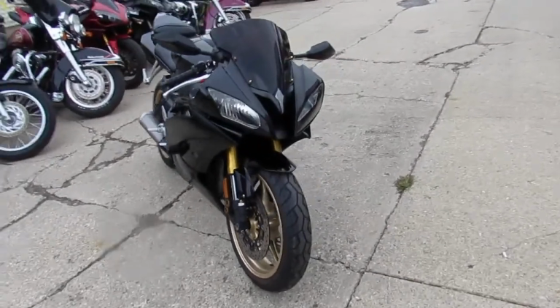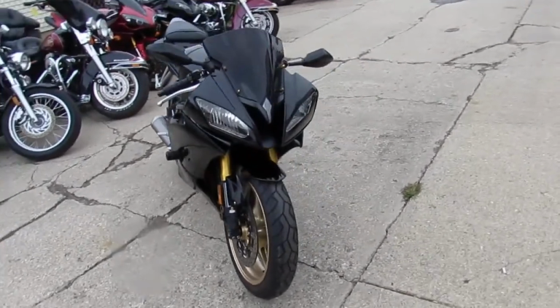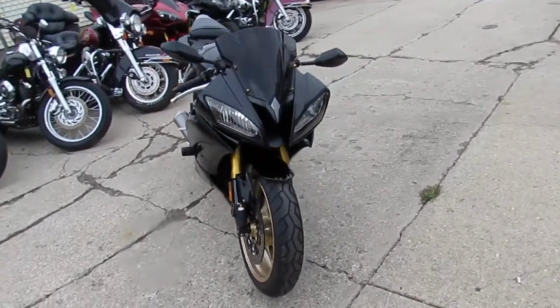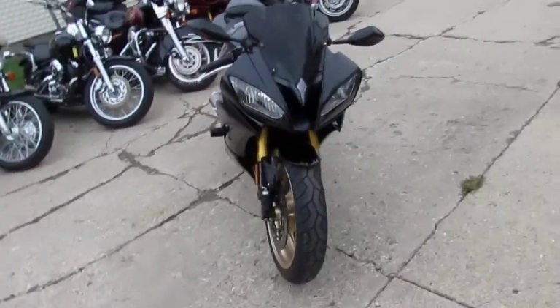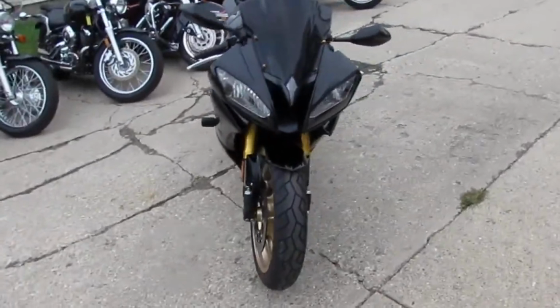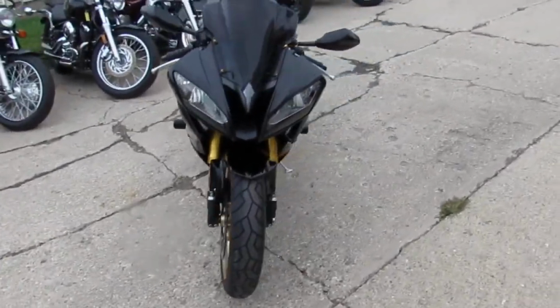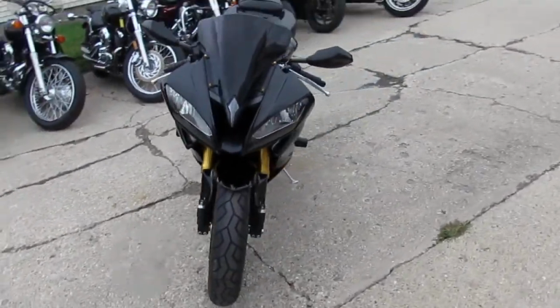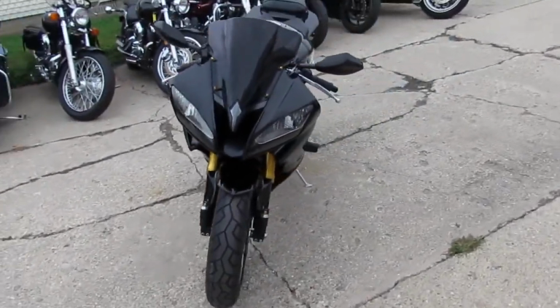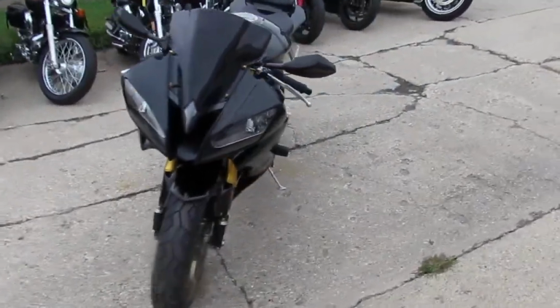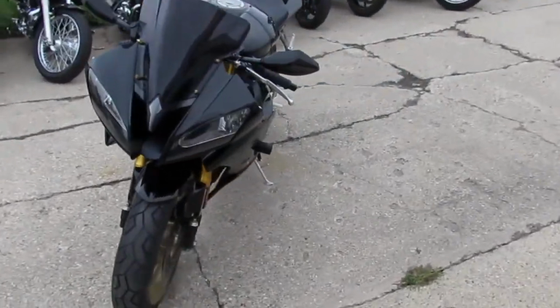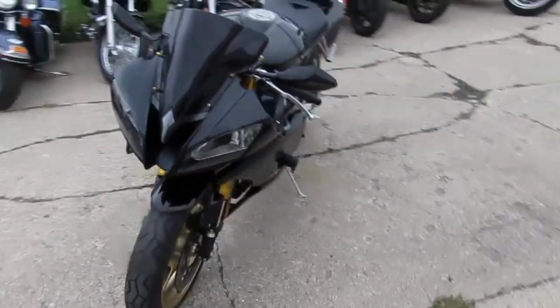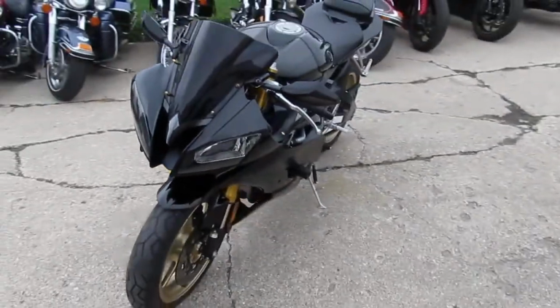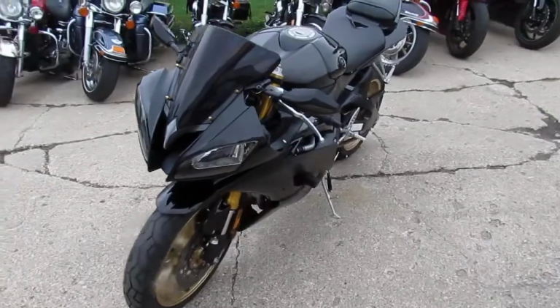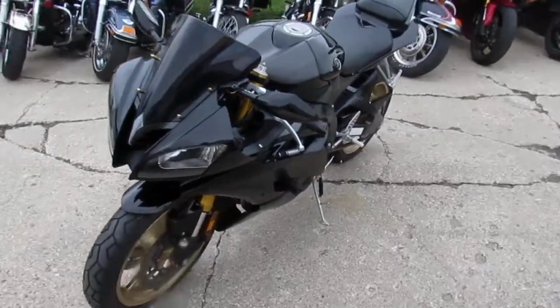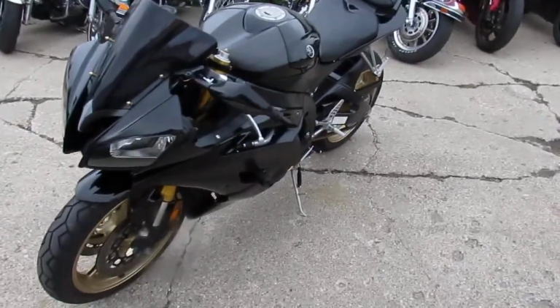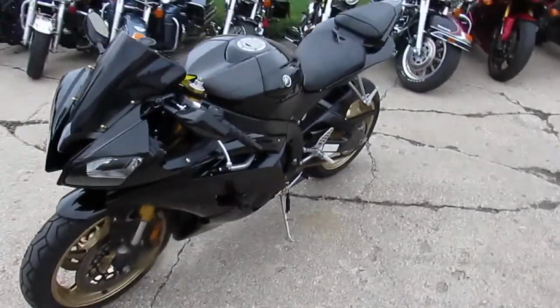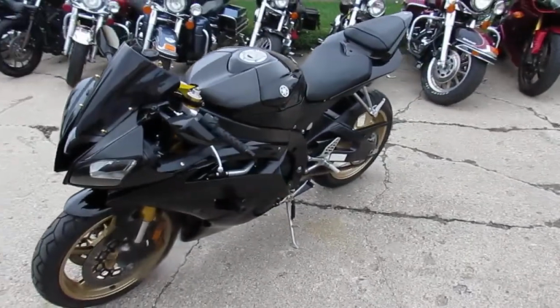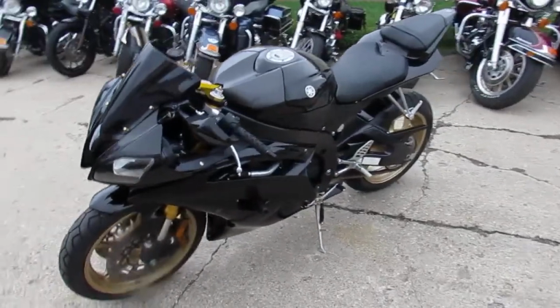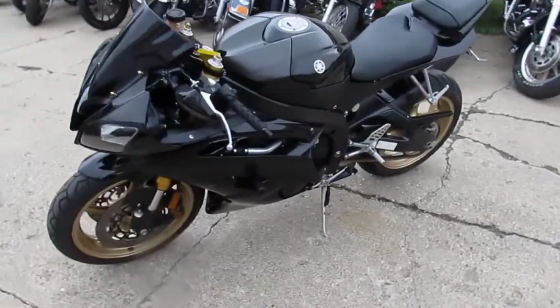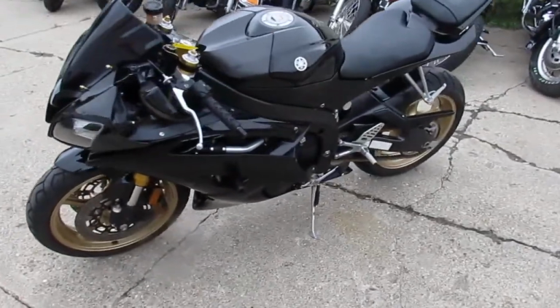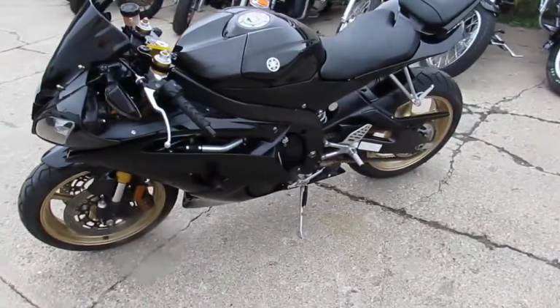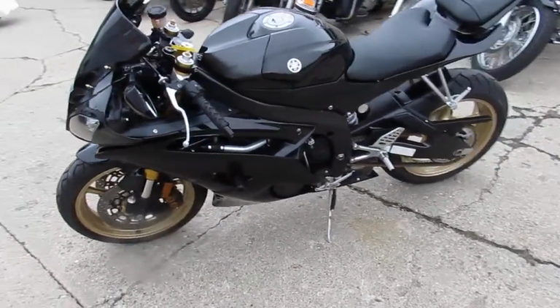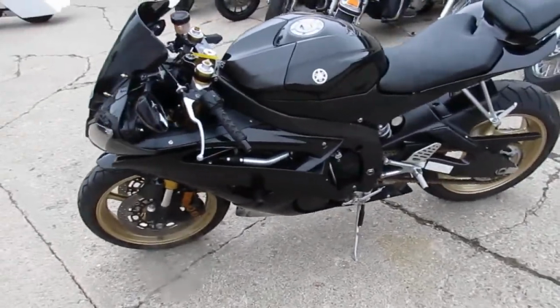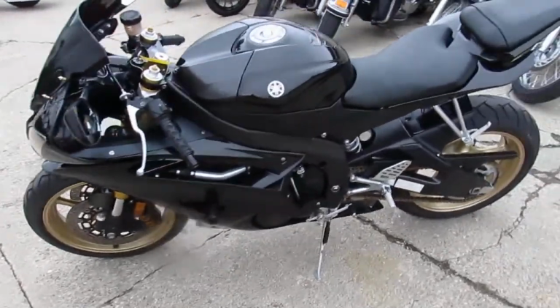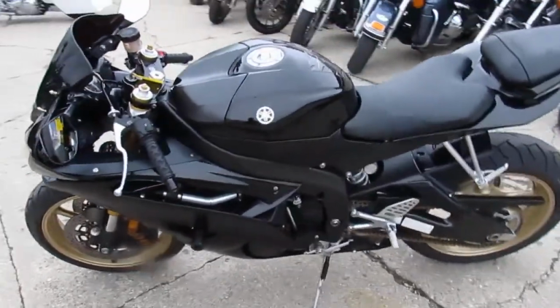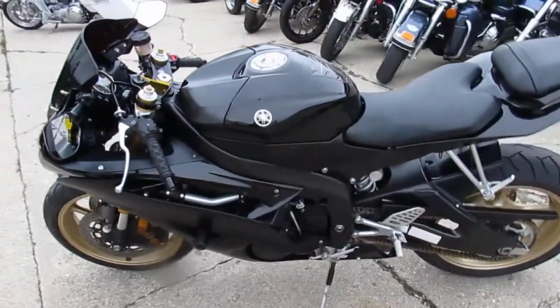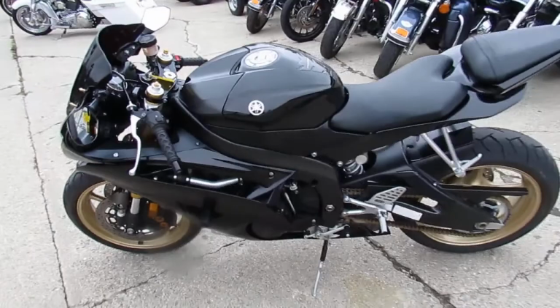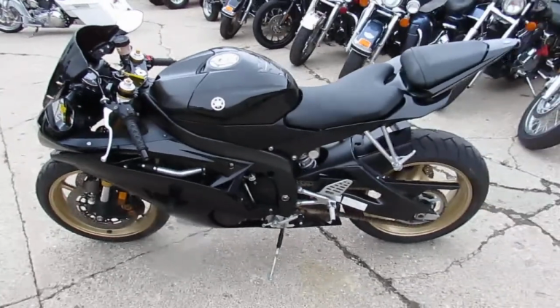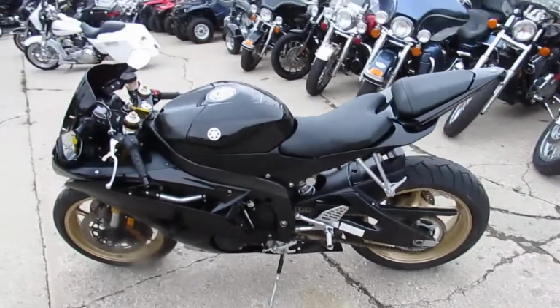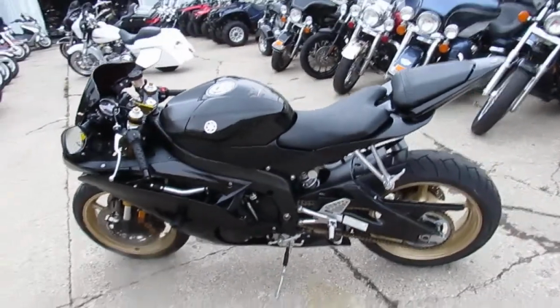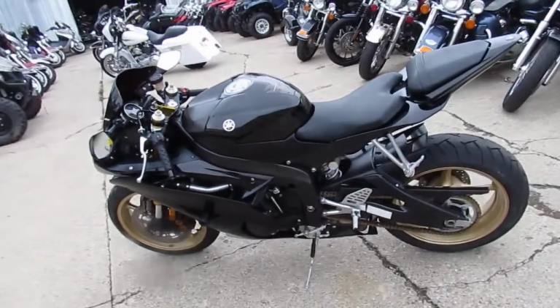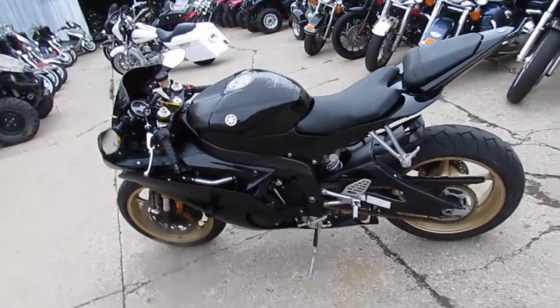The paint job looks great. Tires are in great shape. It's been inspected — all the fluids have been changed by an authorized Yamaha dealership. You guys can own this 2009 R6 for only $59.99.